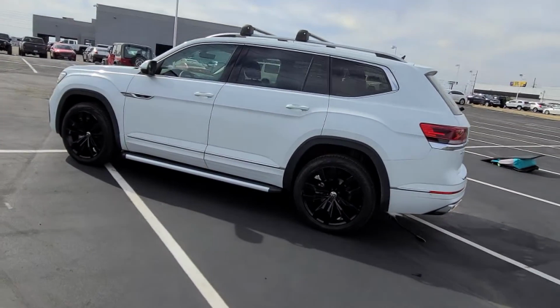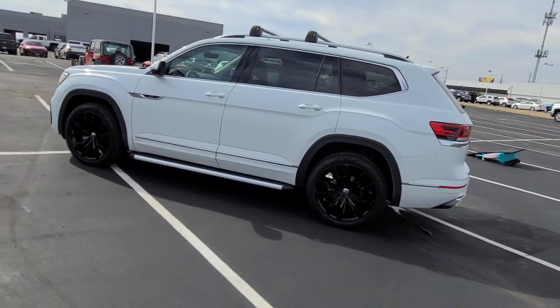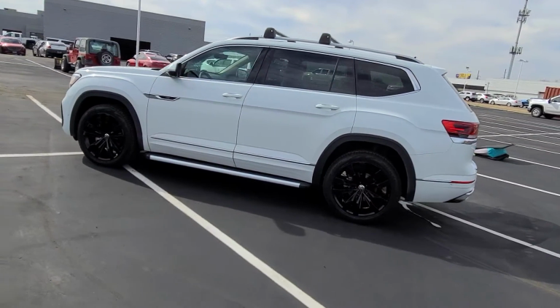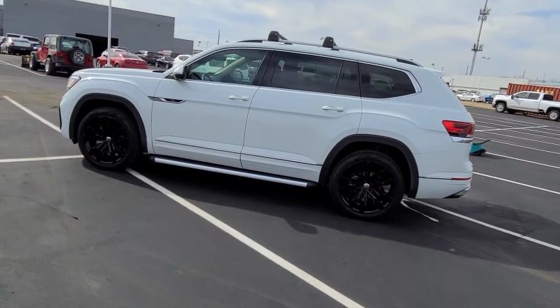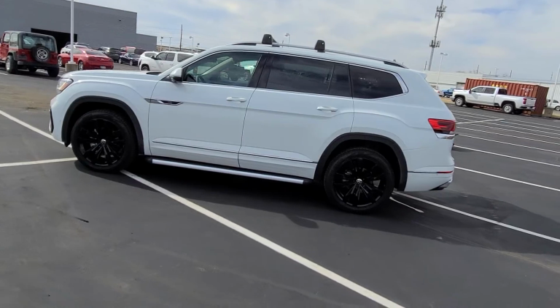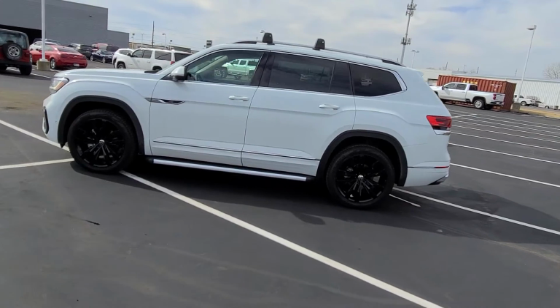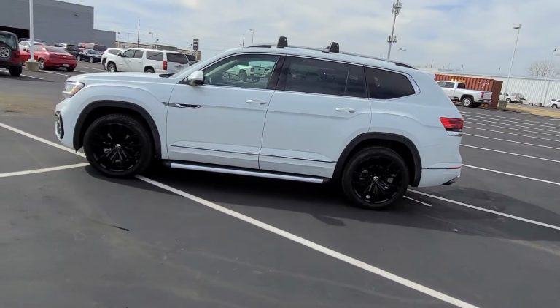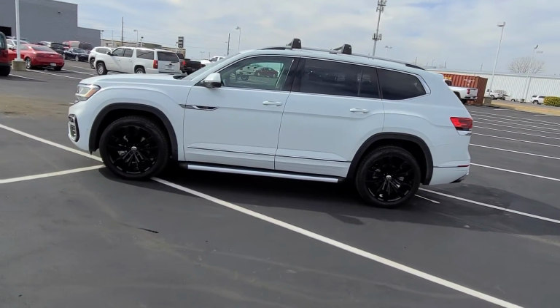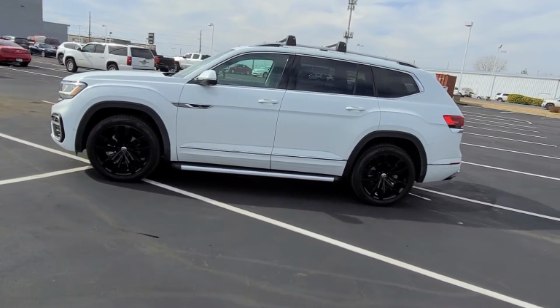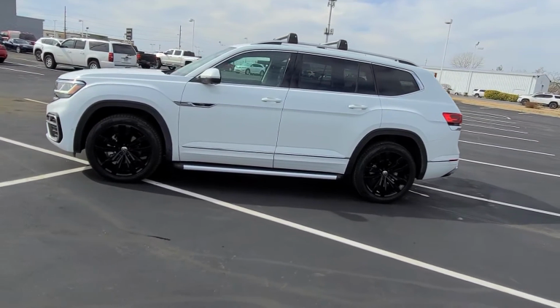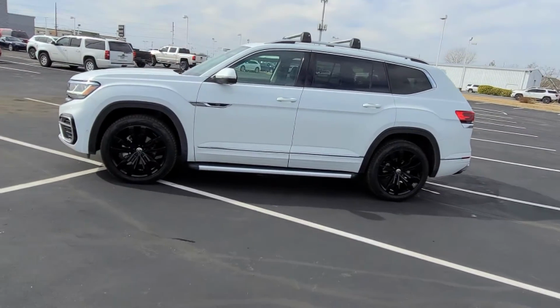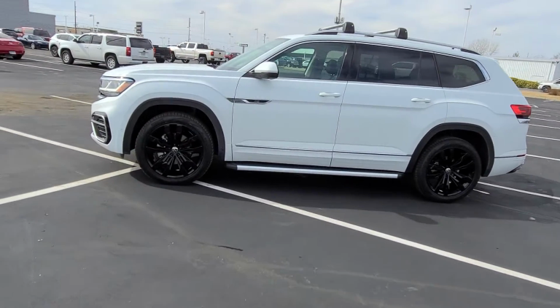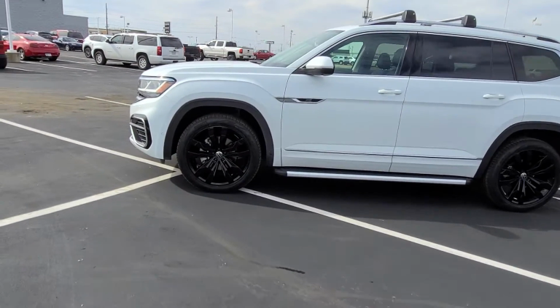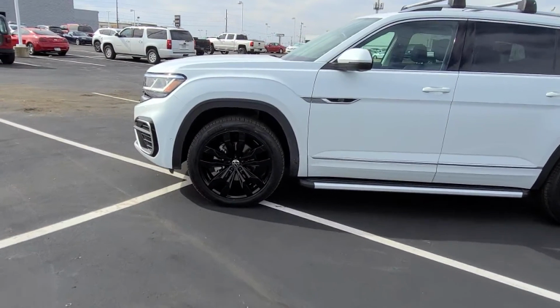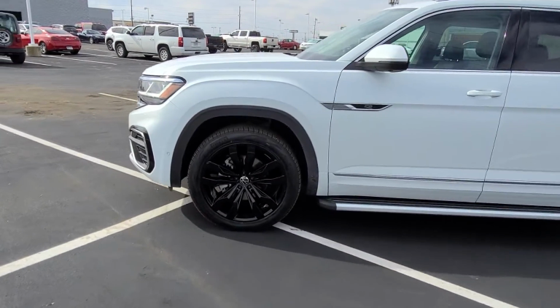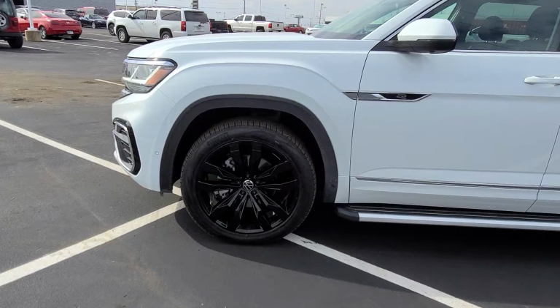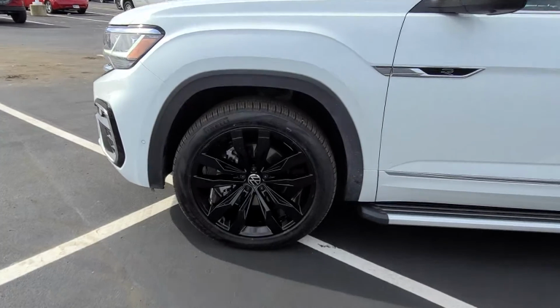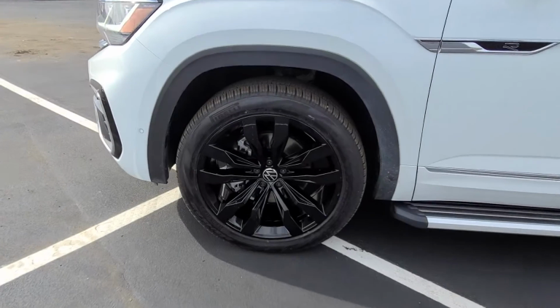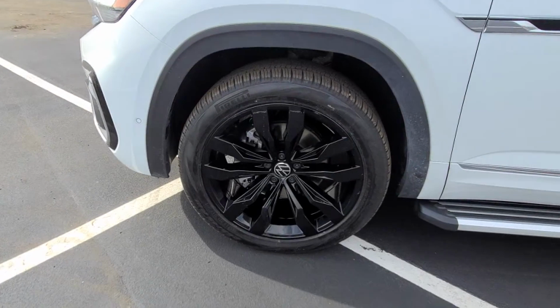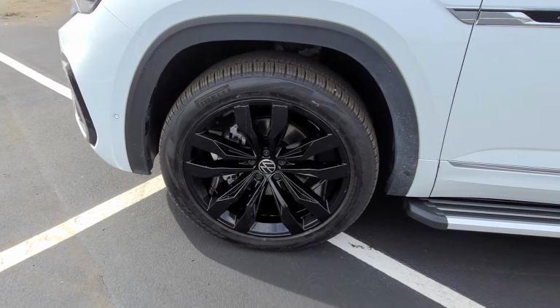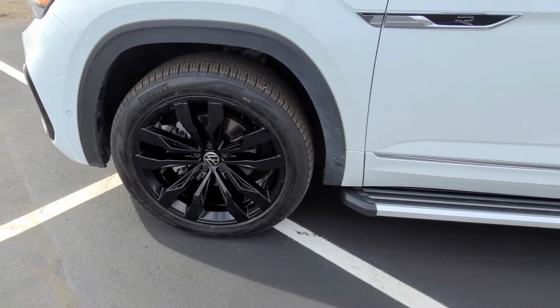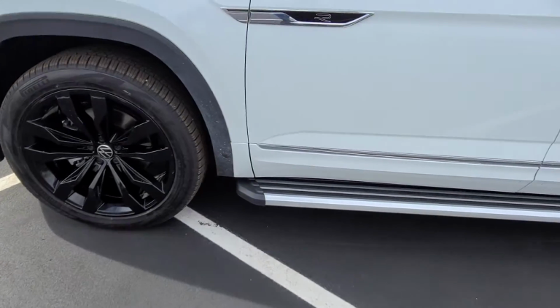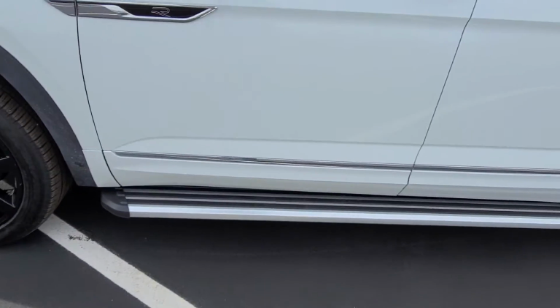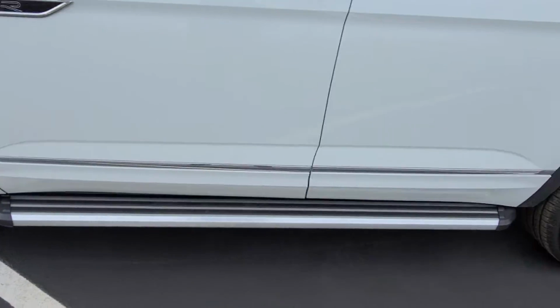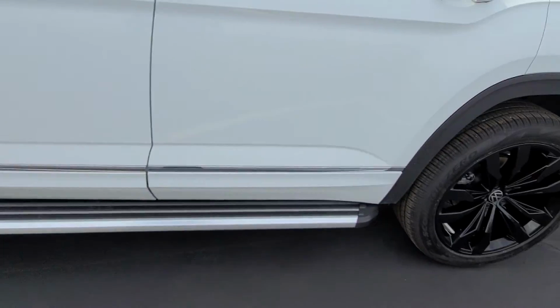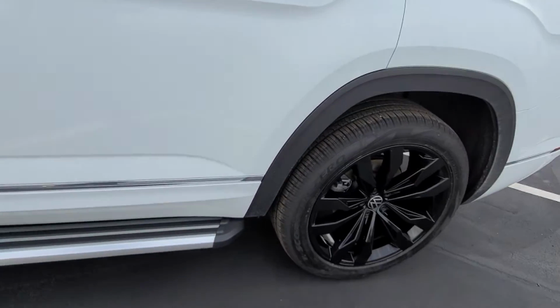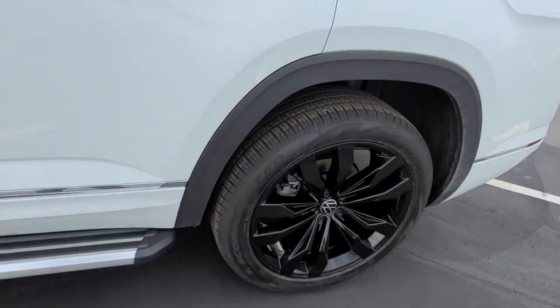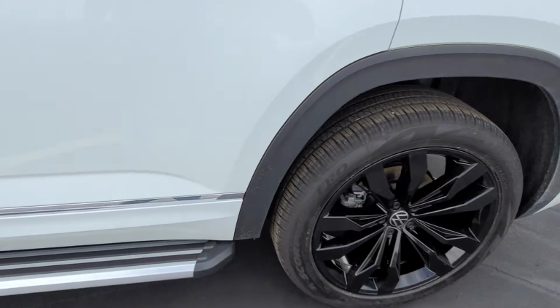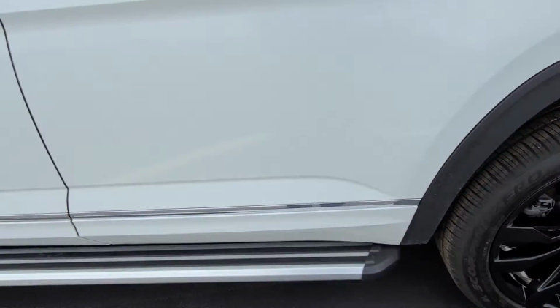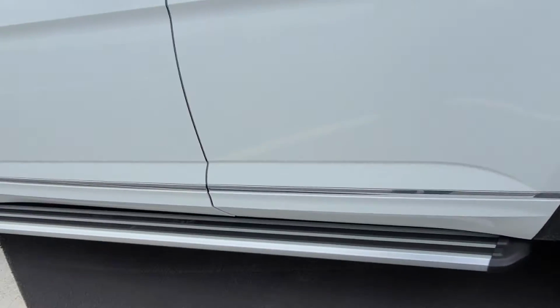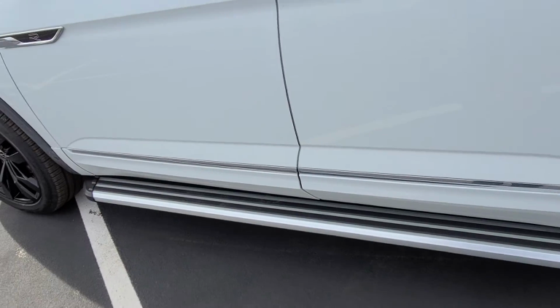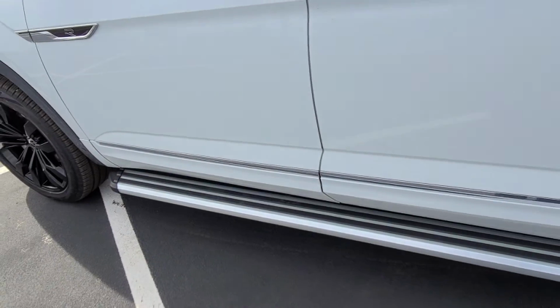So I just wanted to show you a video of the finished product. Here's a look at those powder coated wheels. Normally these are a silver and black machine finish.